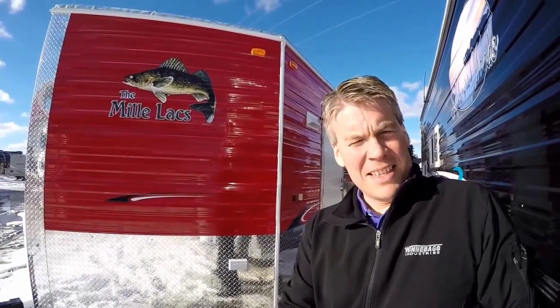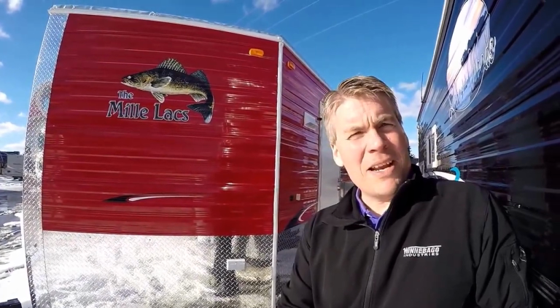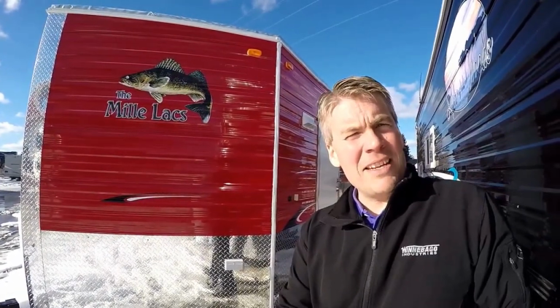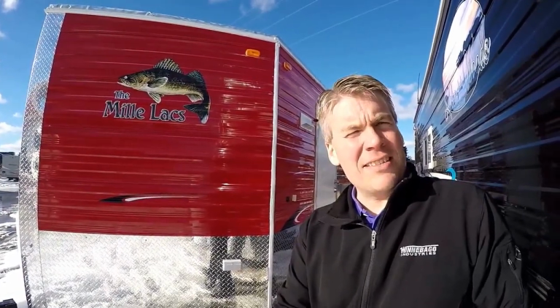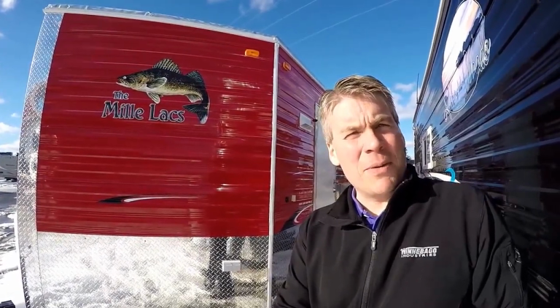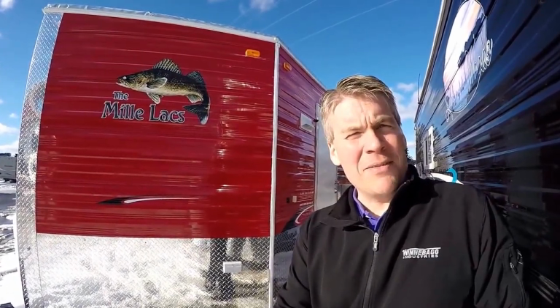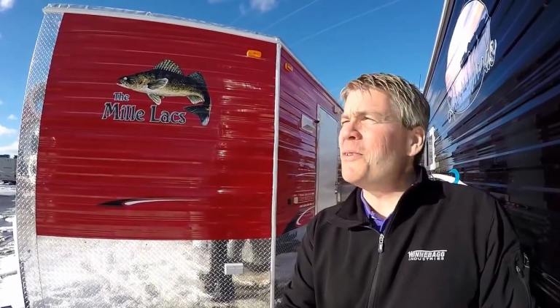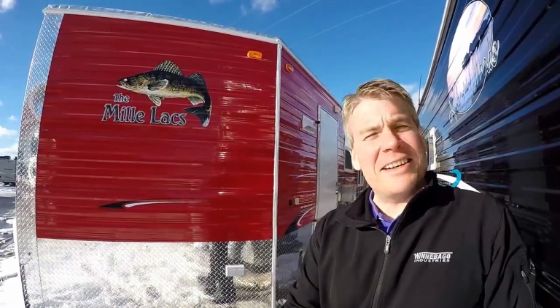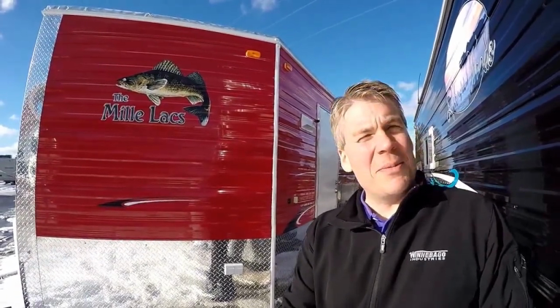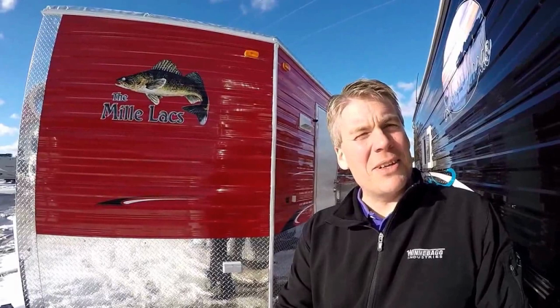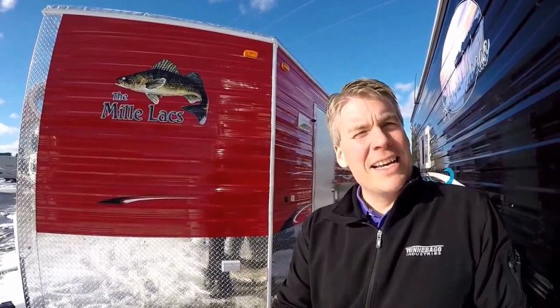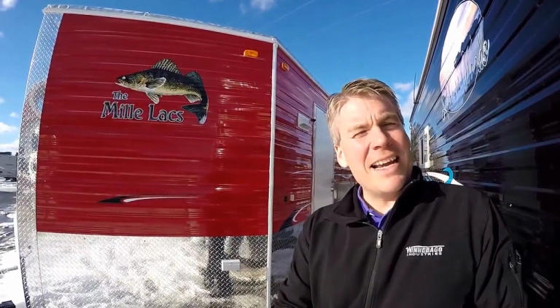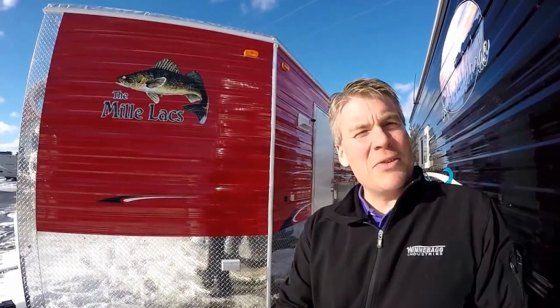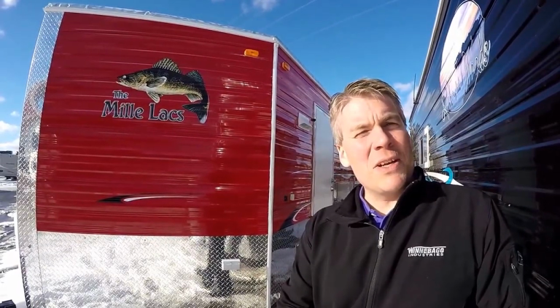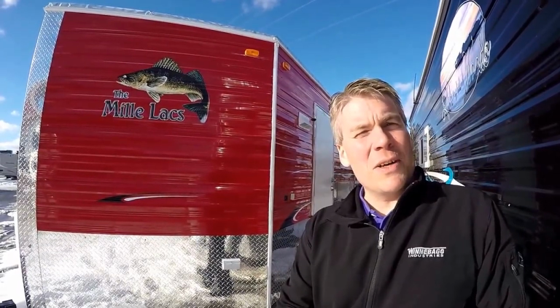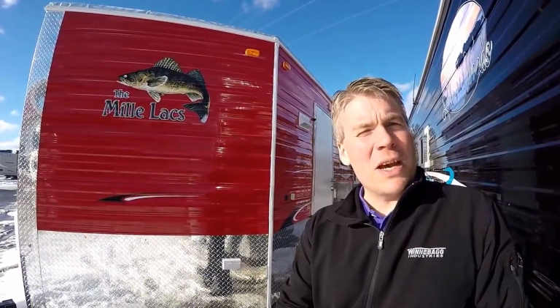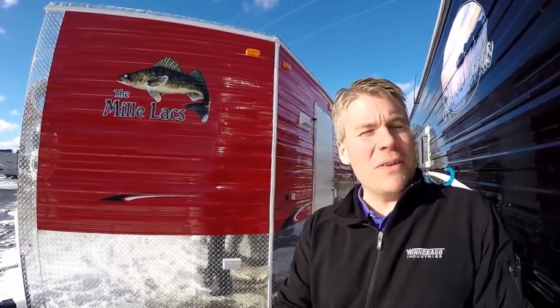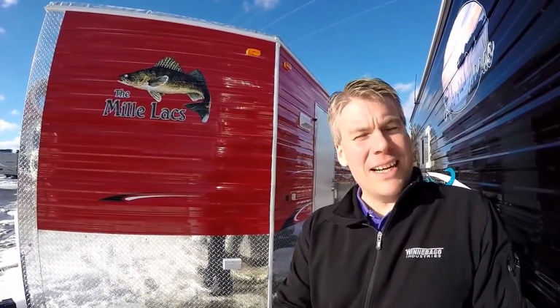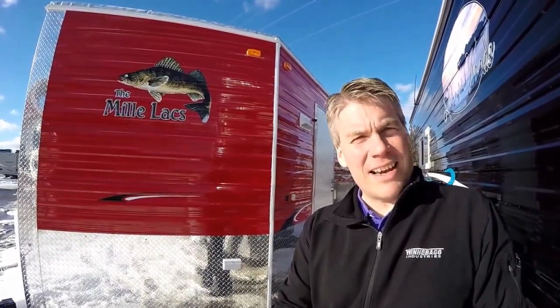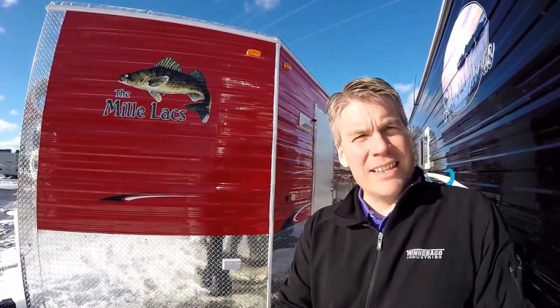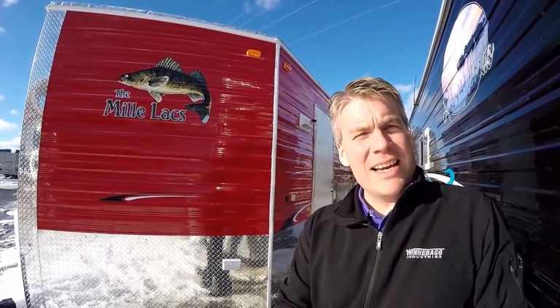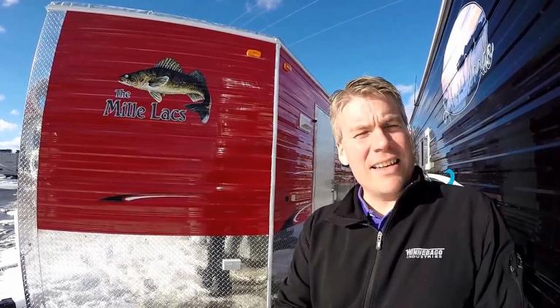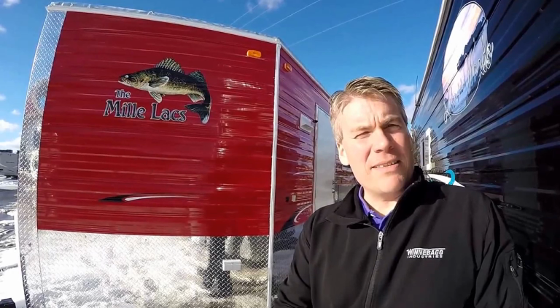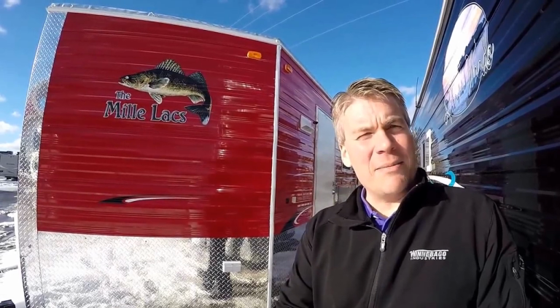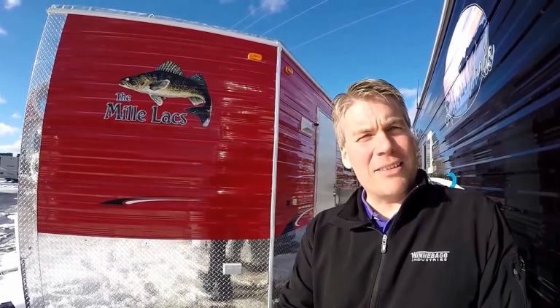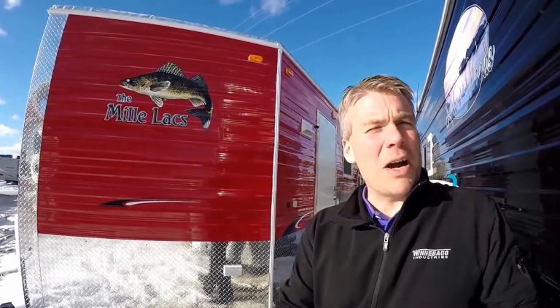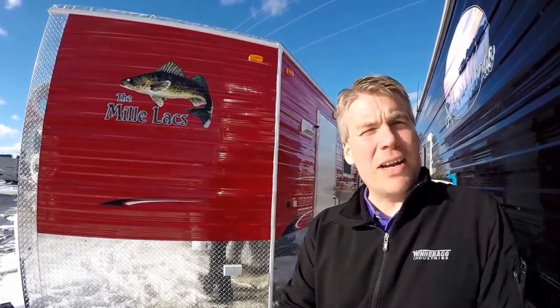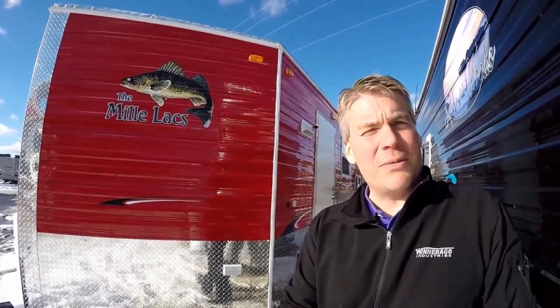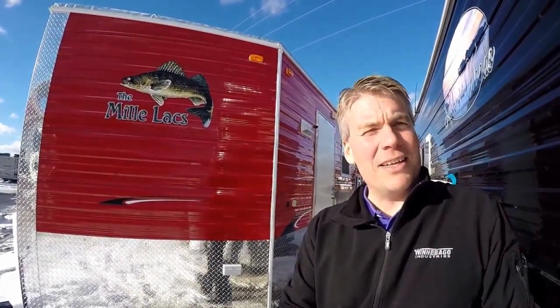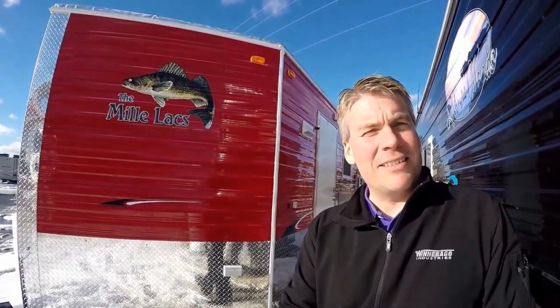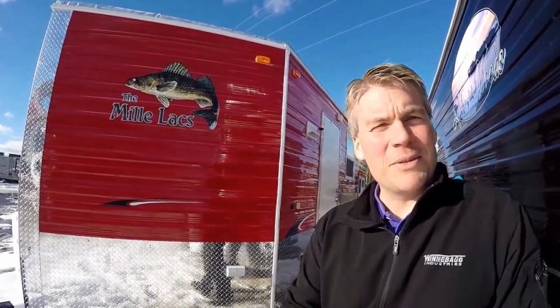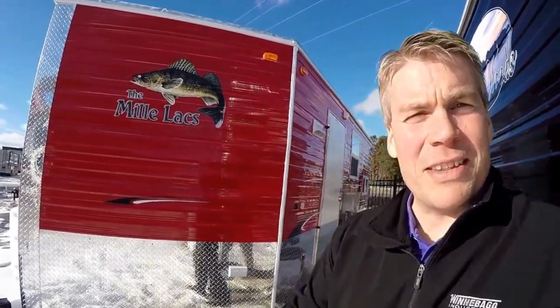Hello, my name is Andy Johnson. I'm at Bullion RV in beautiful sunny Duluth, Minnesota. Today I'd like to do a short video of our 2015 Ice Castle, and this is an 8x16 Mille Lacs. We'll walk around the outside, we'll show you the inside. We'll see what you think.